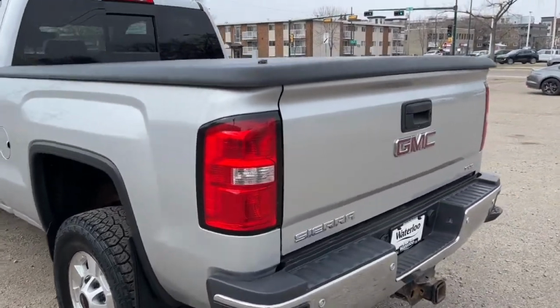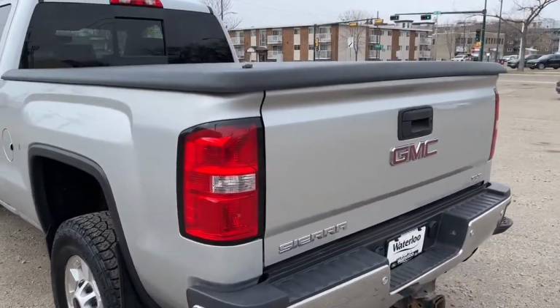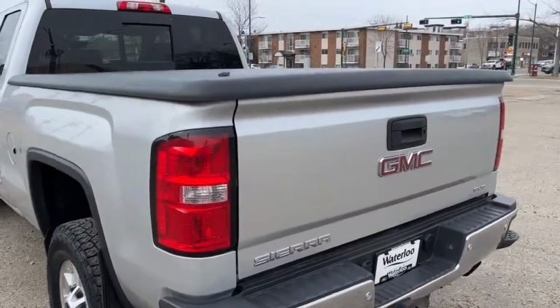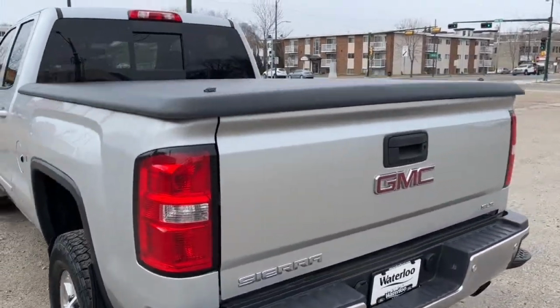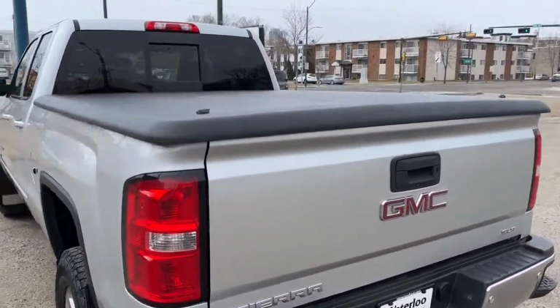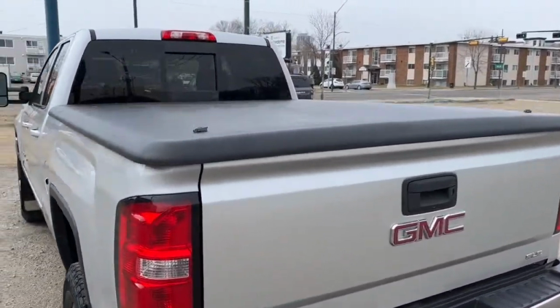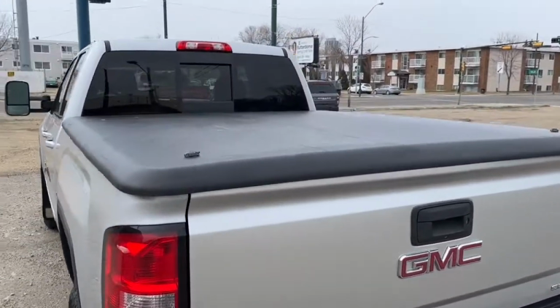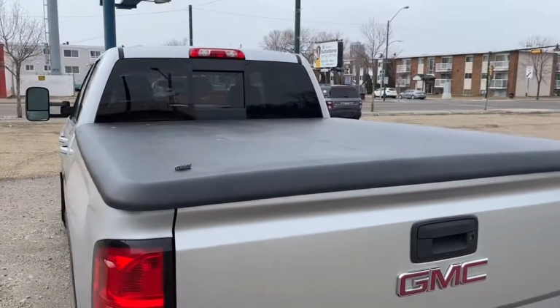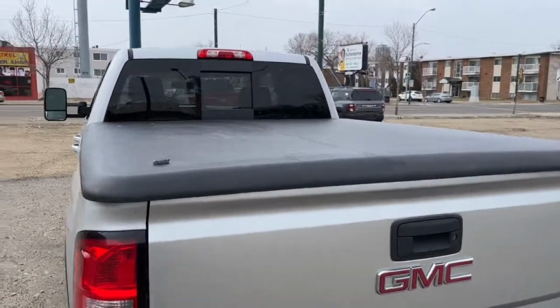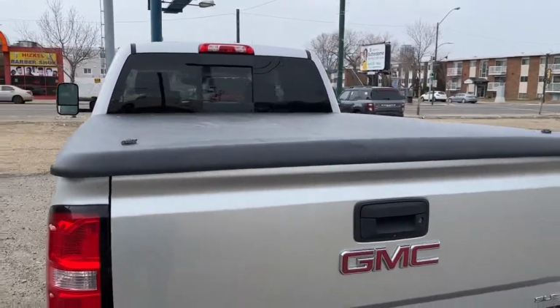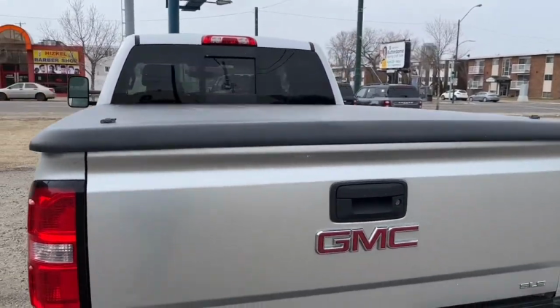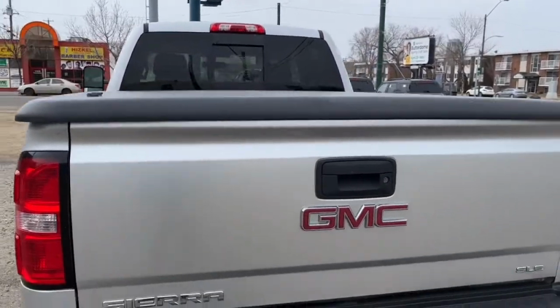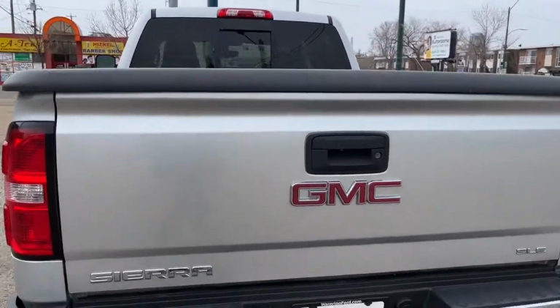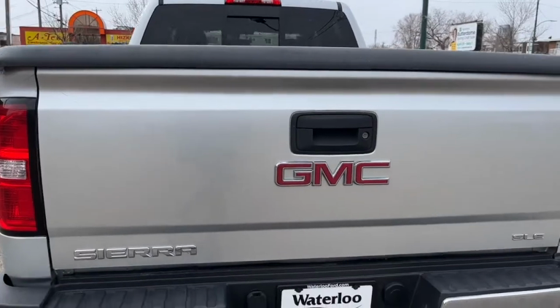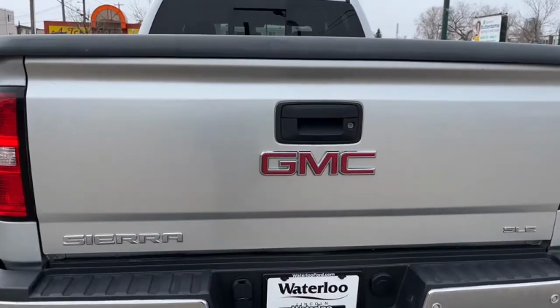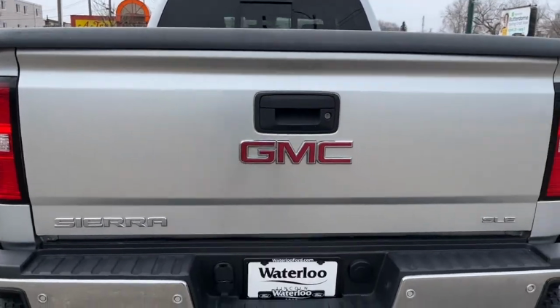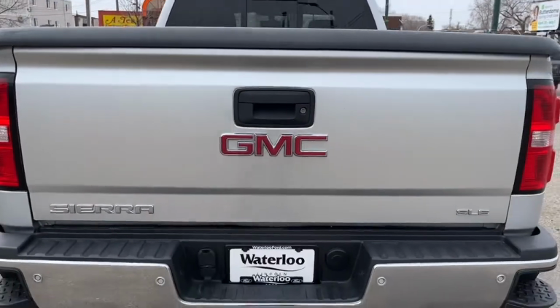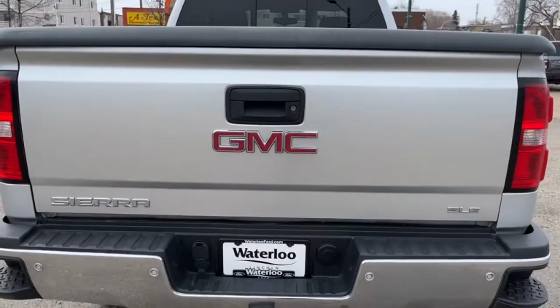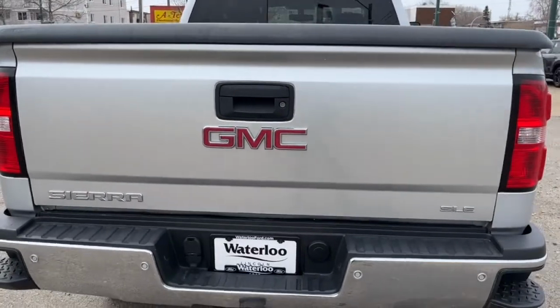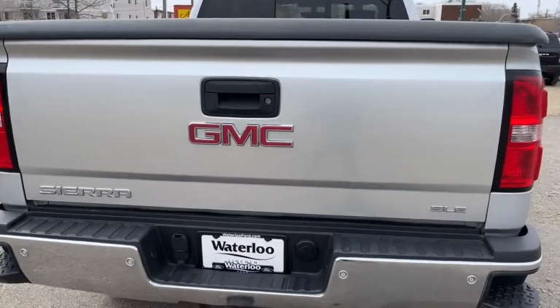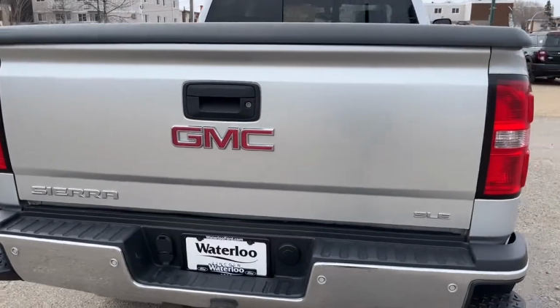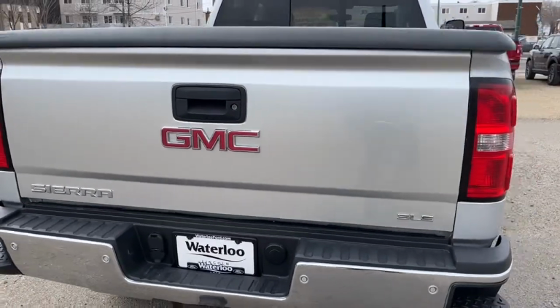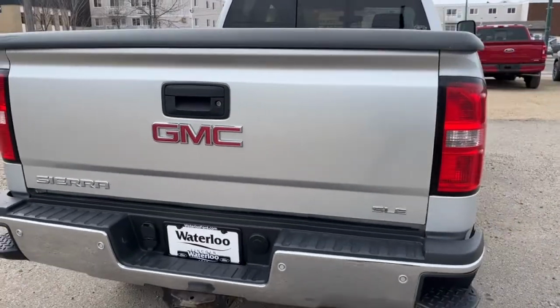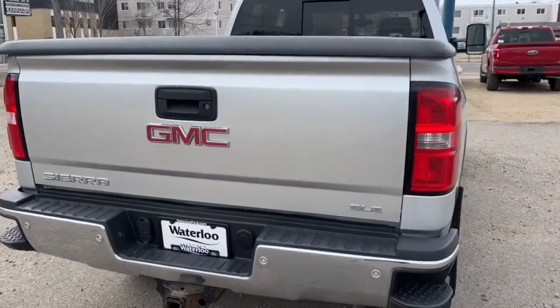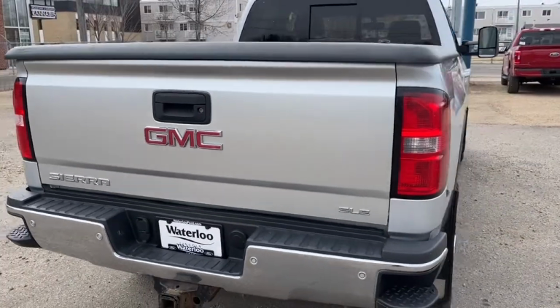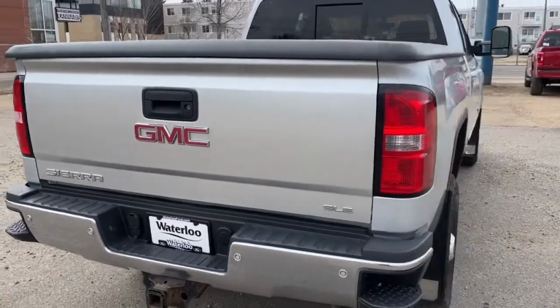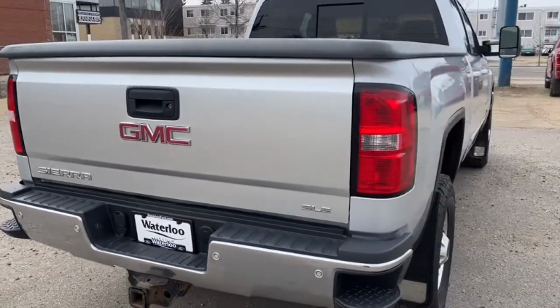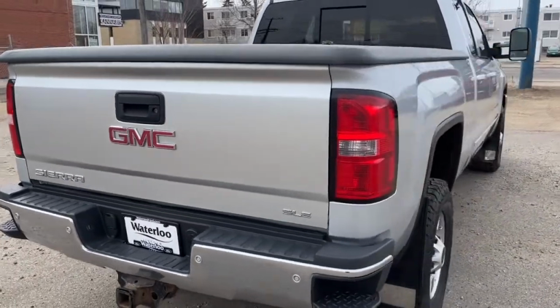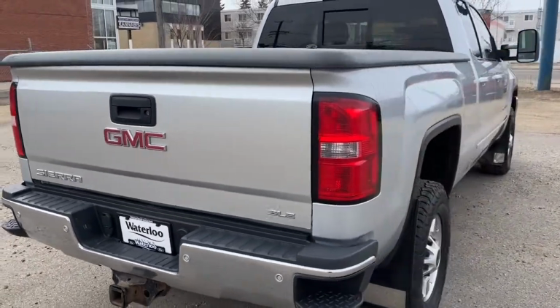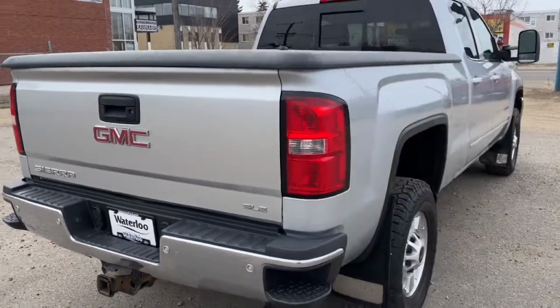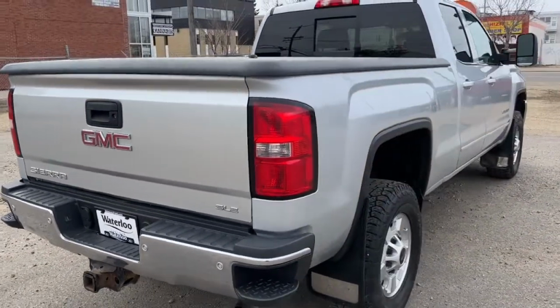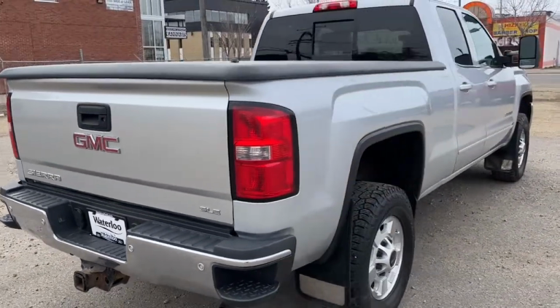It does have some rear wheelhouse liners. Coming around to the back, we do have a tonneau cover, a reverse camera, and also the heavy-duty trailer equipment package.